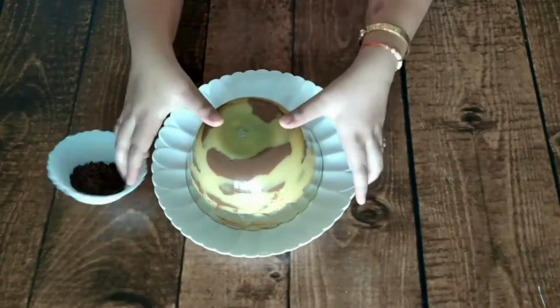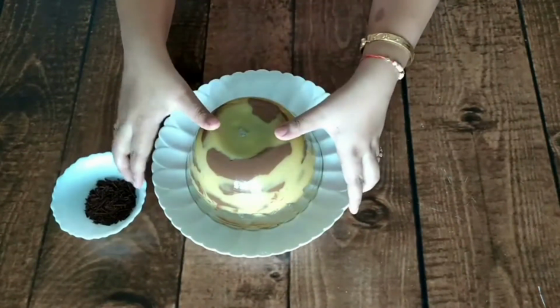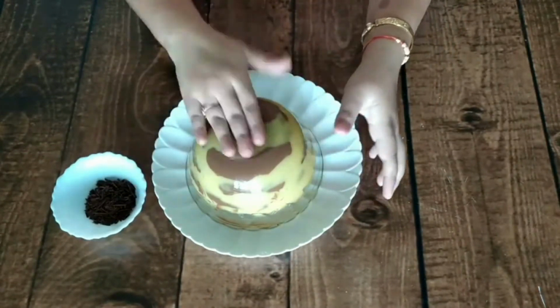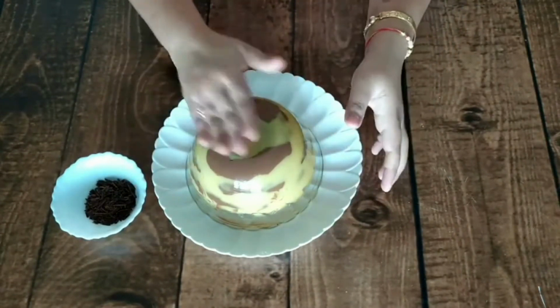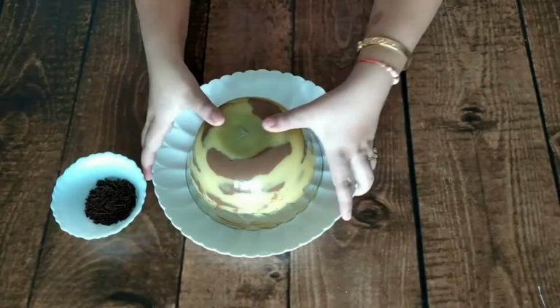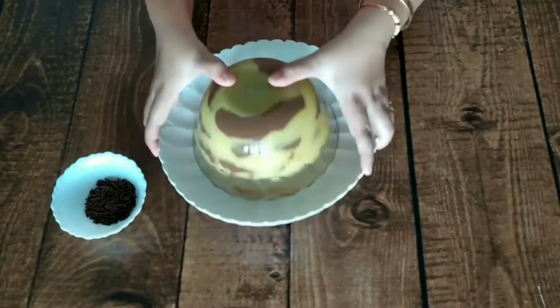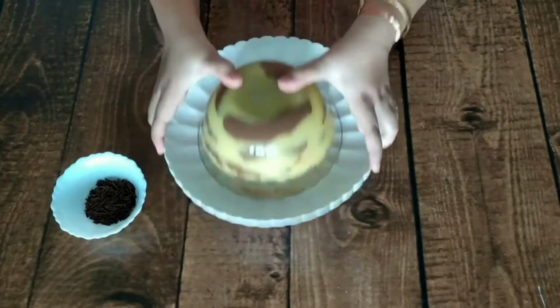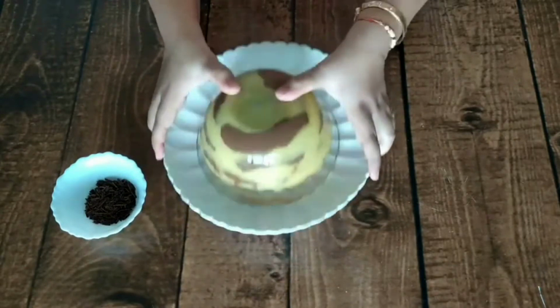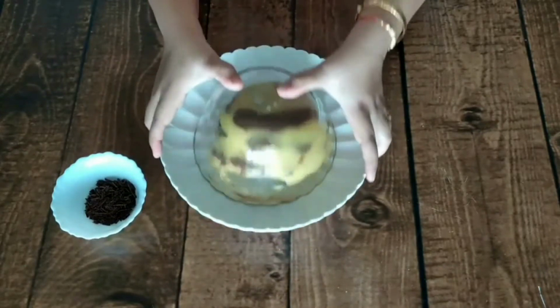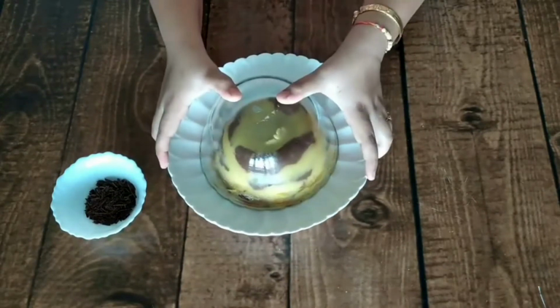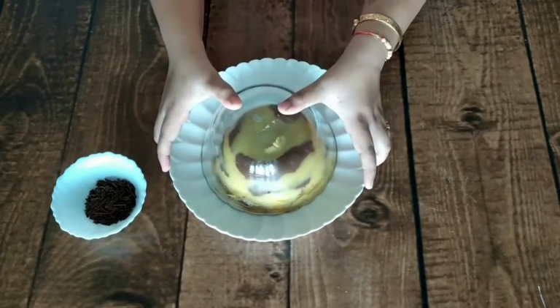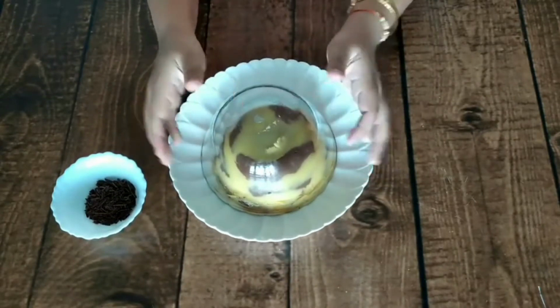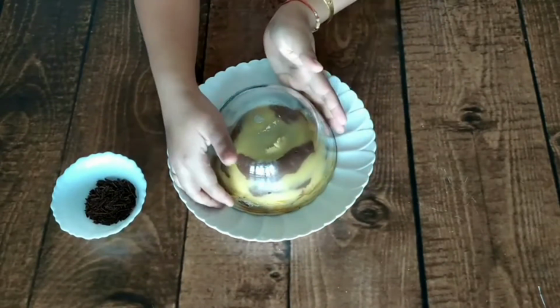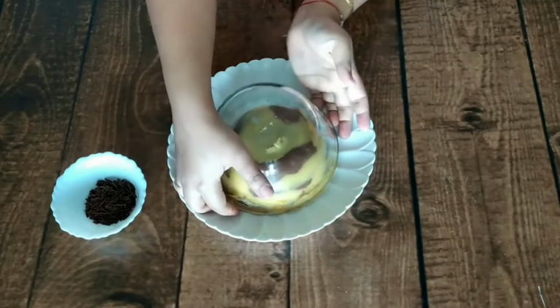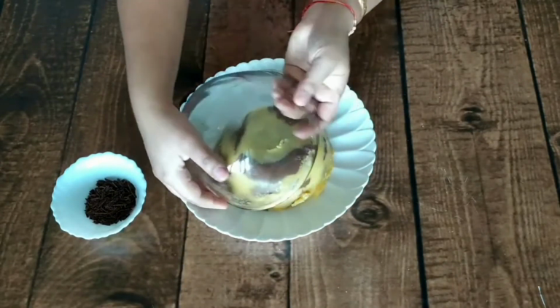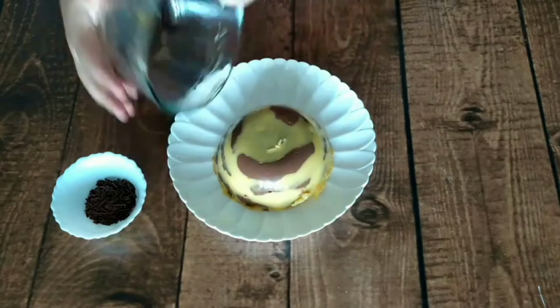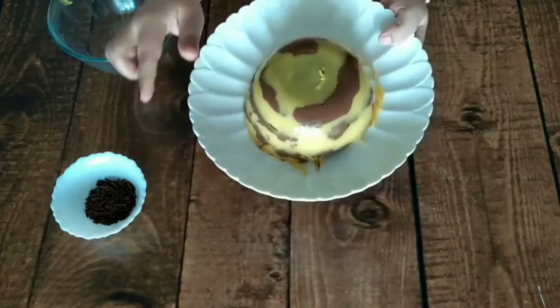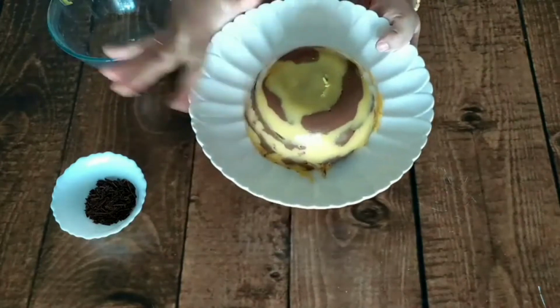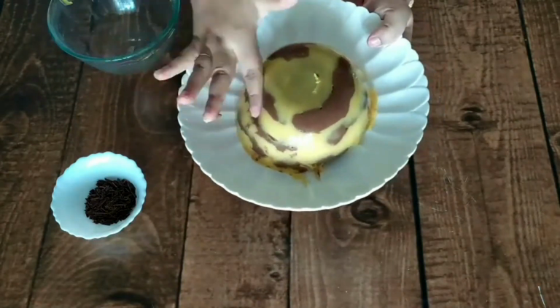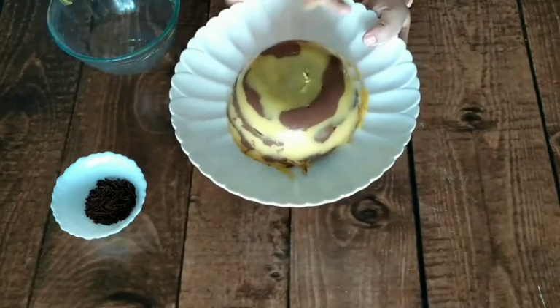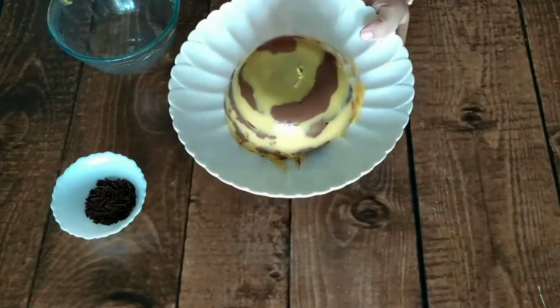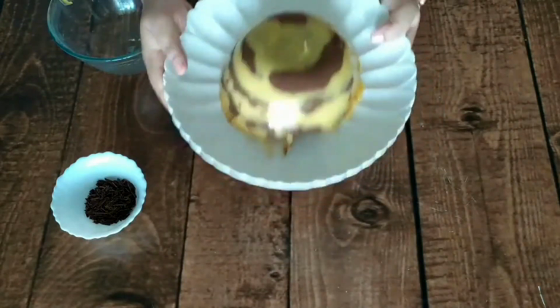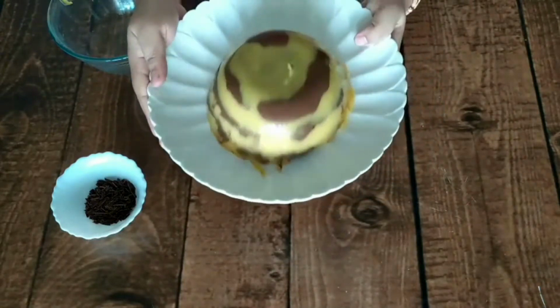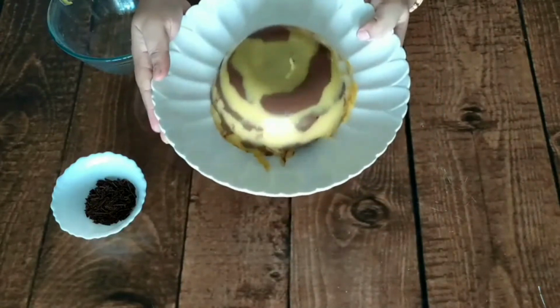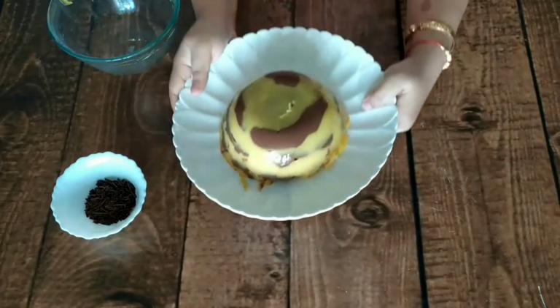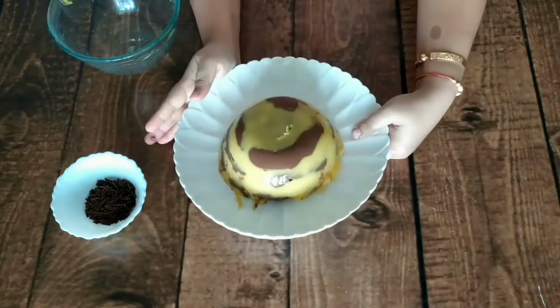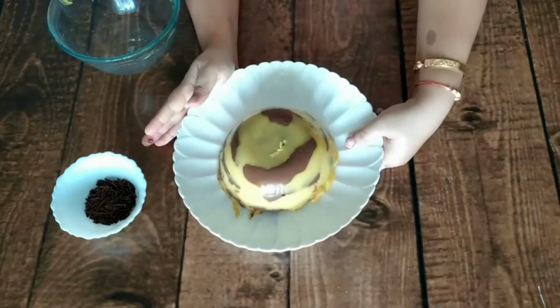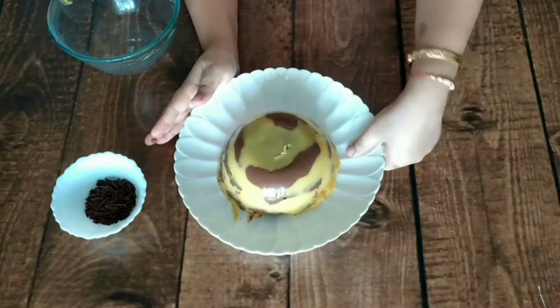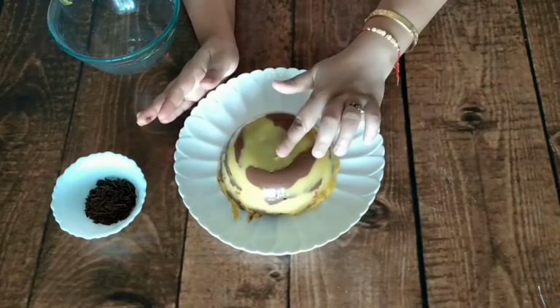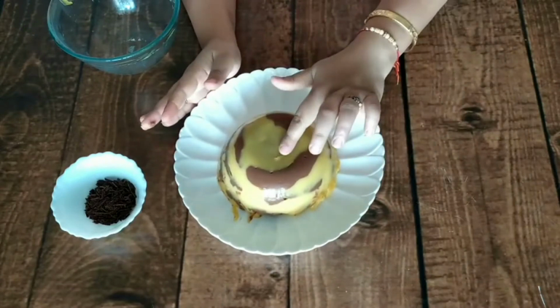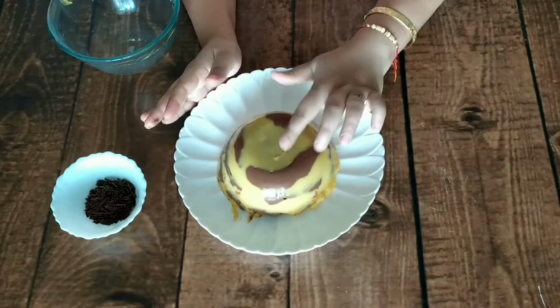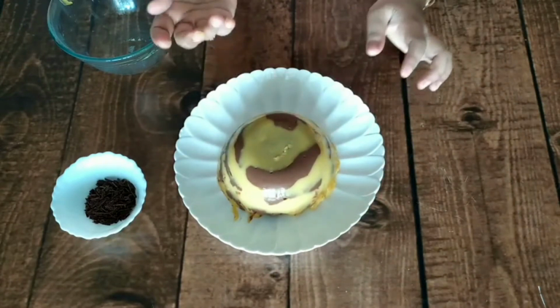When it comes to unmolding the custard, the pudding will set out easily. Look at how easily our wiggly custard pudding is coming out. Look at how good it looks — wiggly and soft.